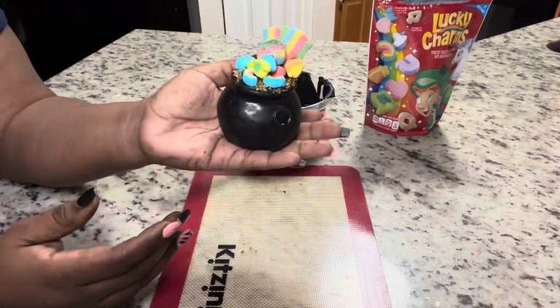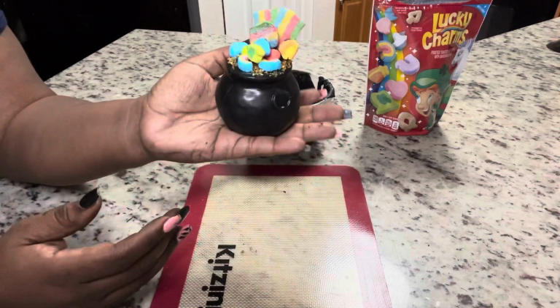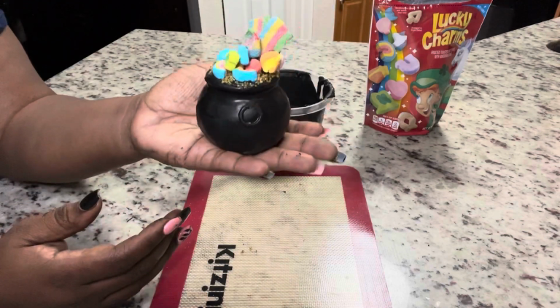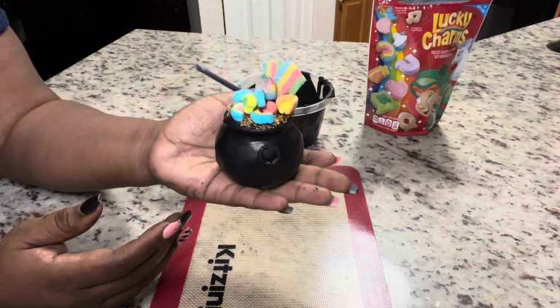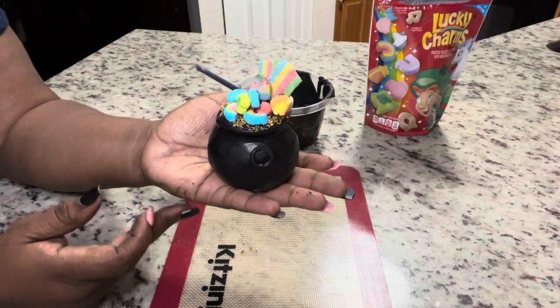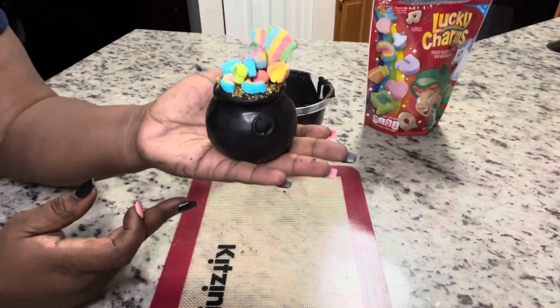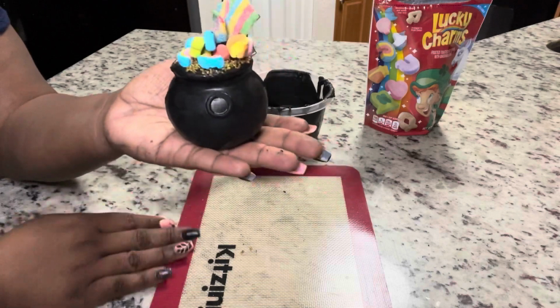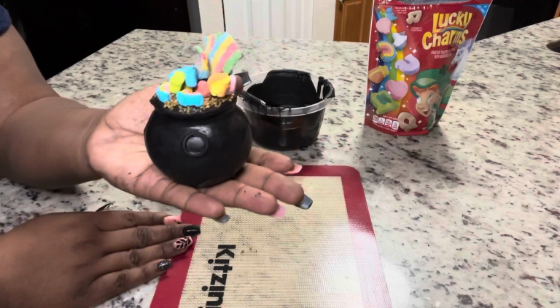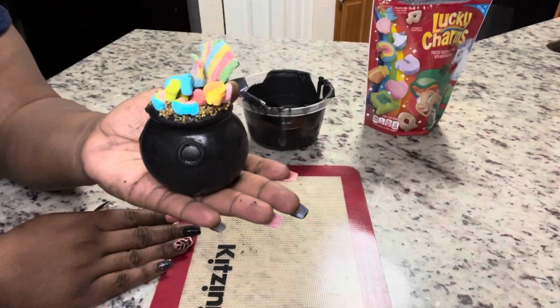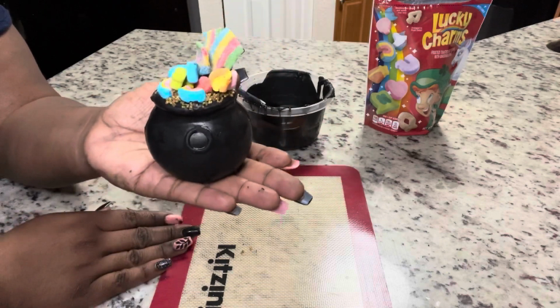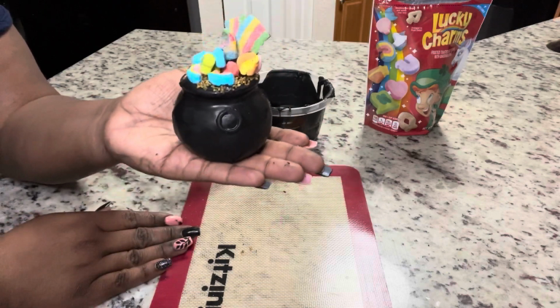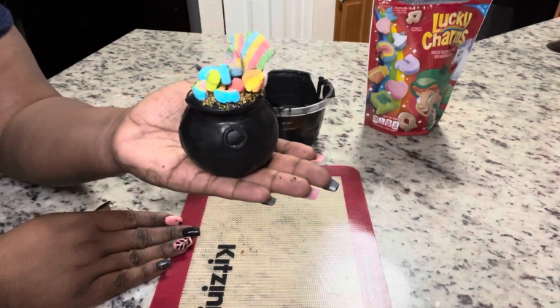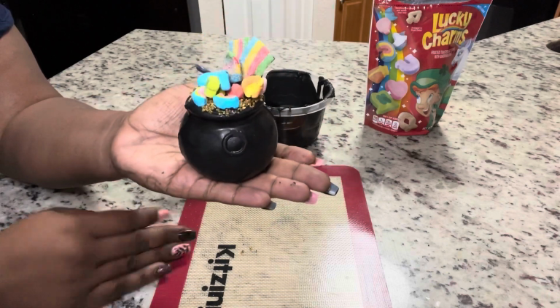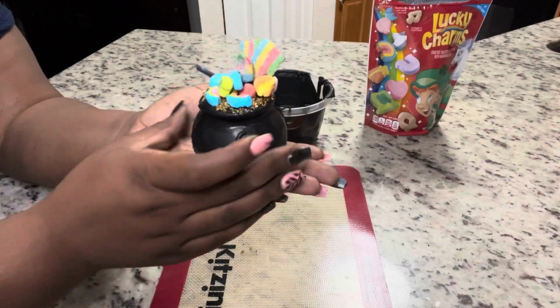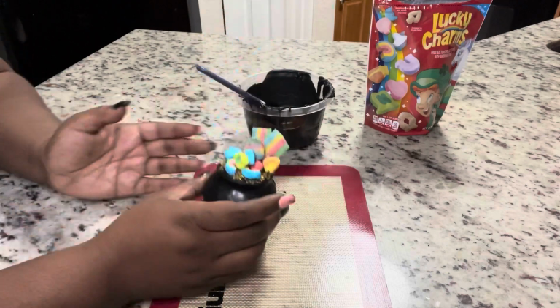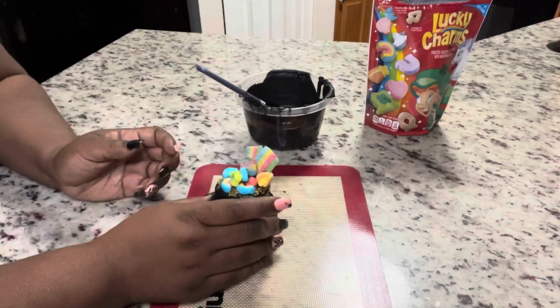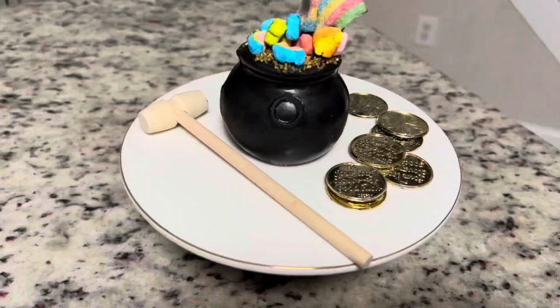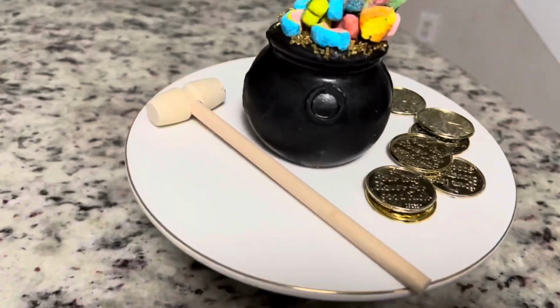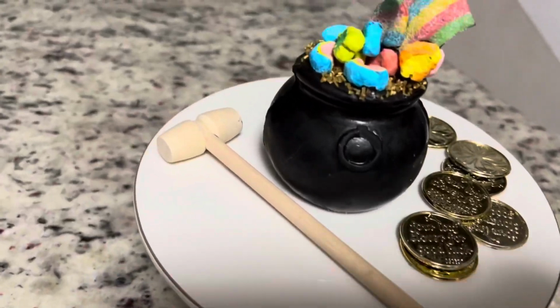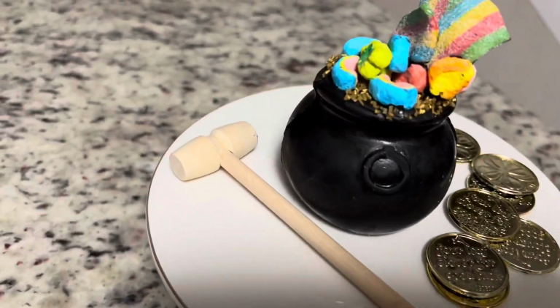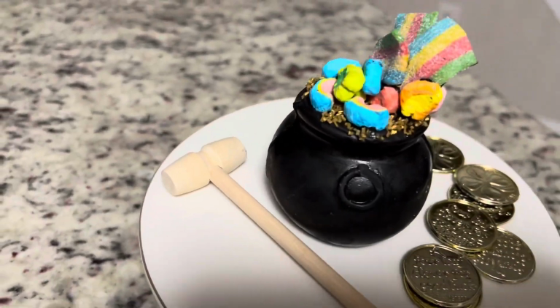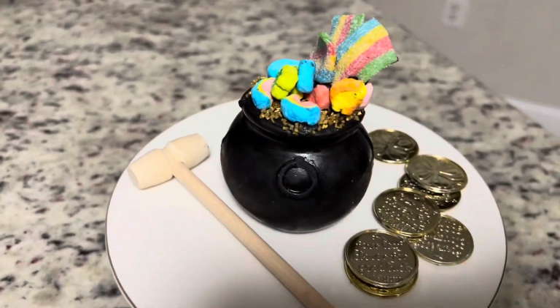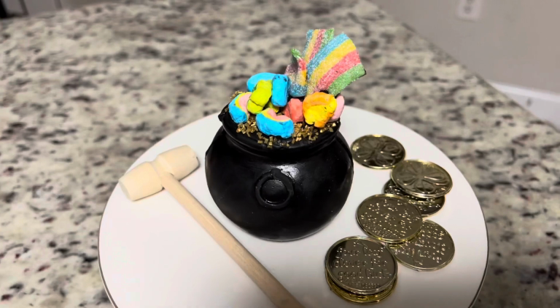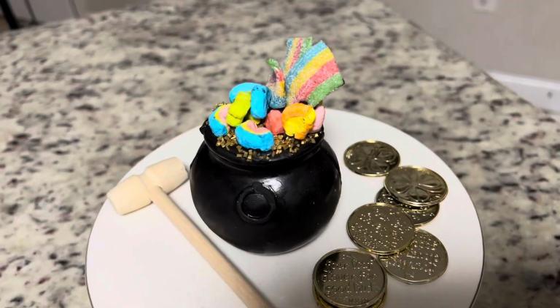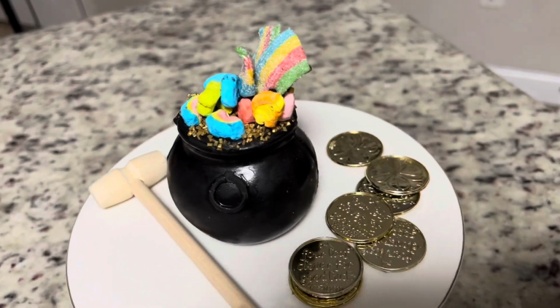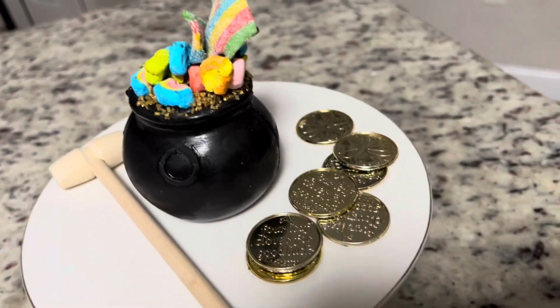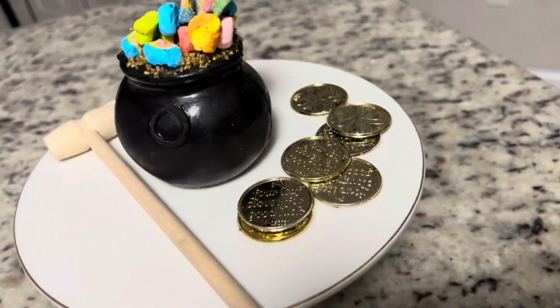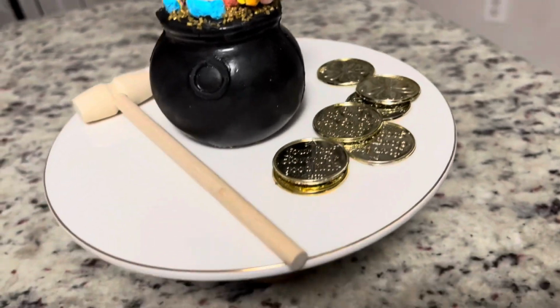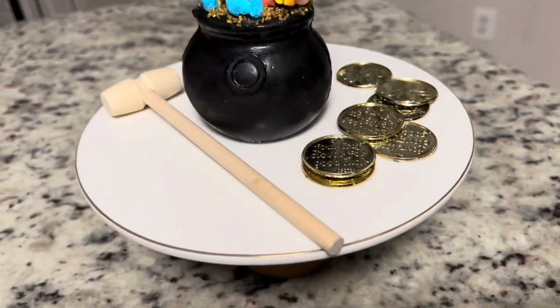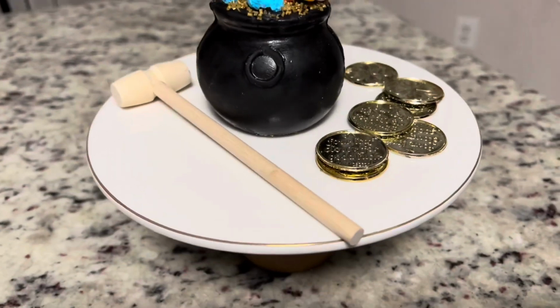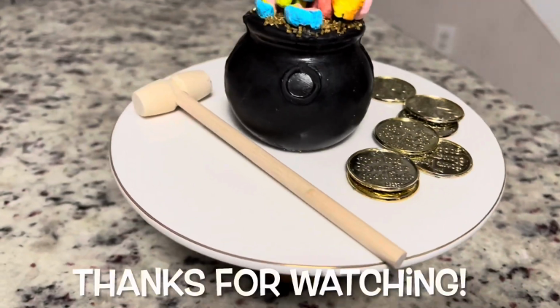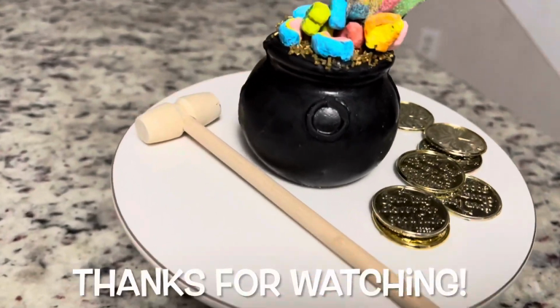And there we have it, guys! How cute are these to make for St. Patrick's Day? They're super easy, and there's a little hammer that you use to break it open.